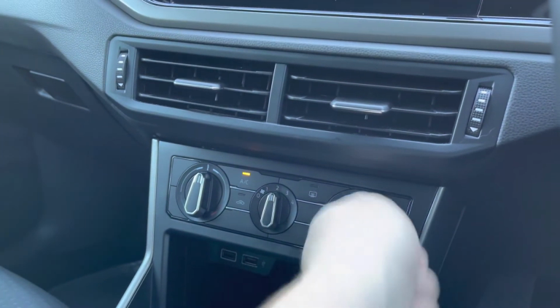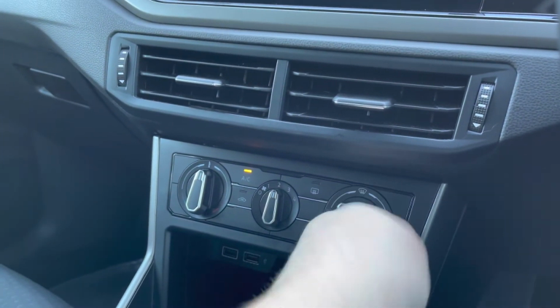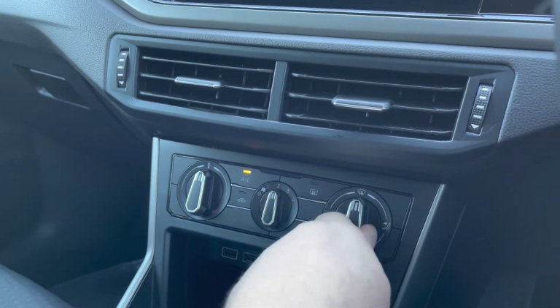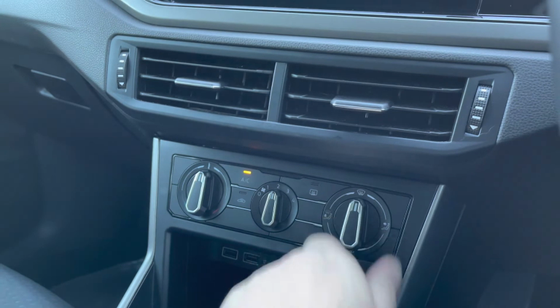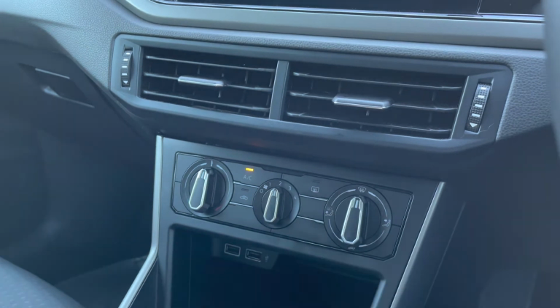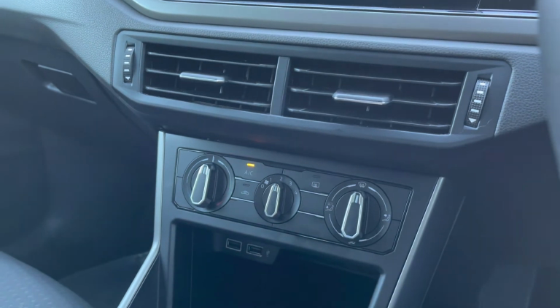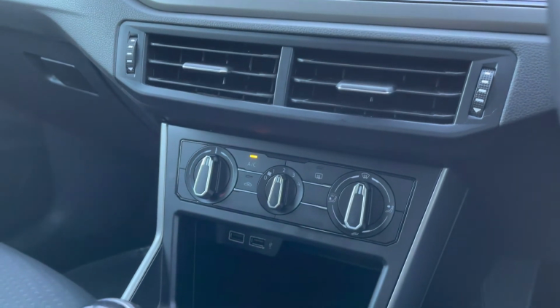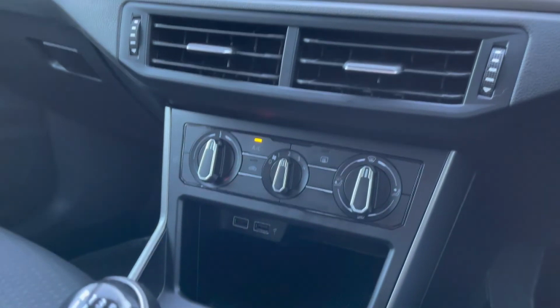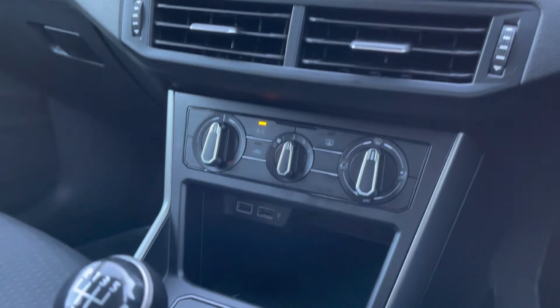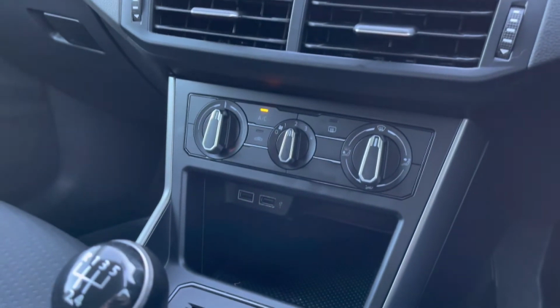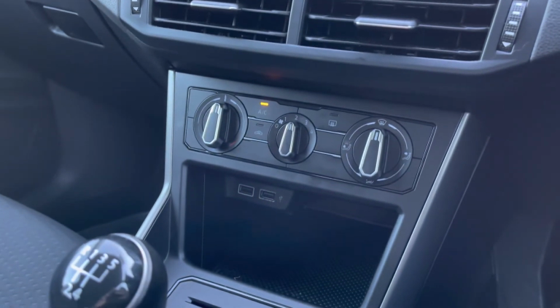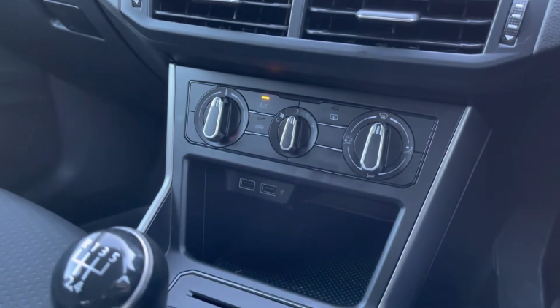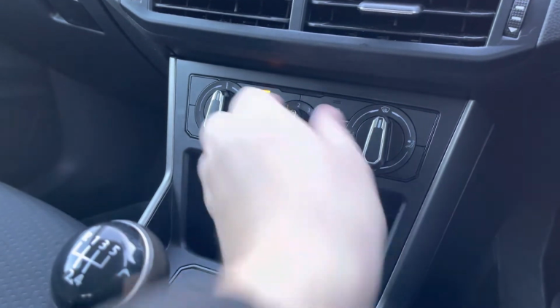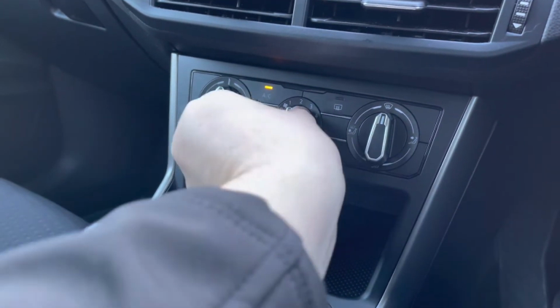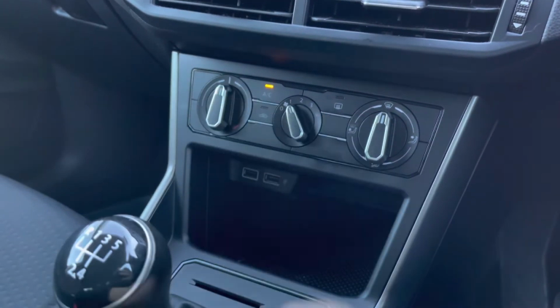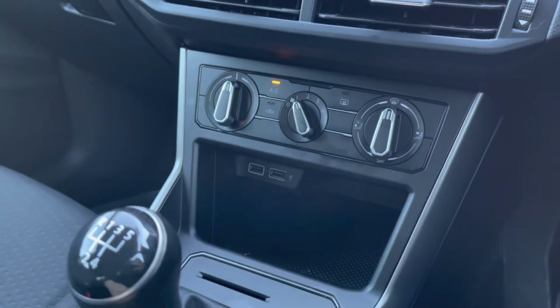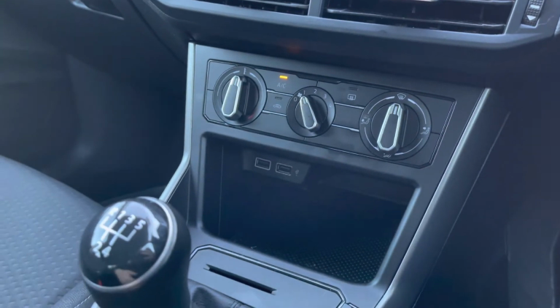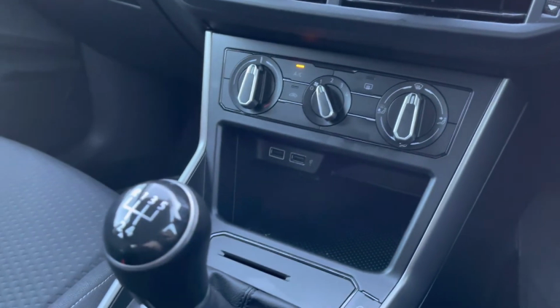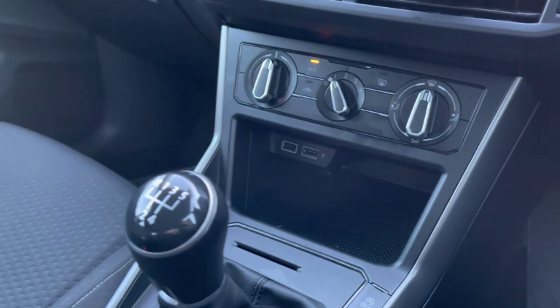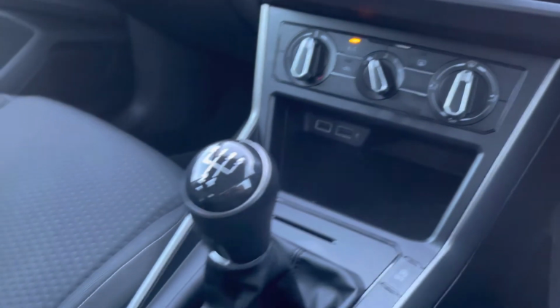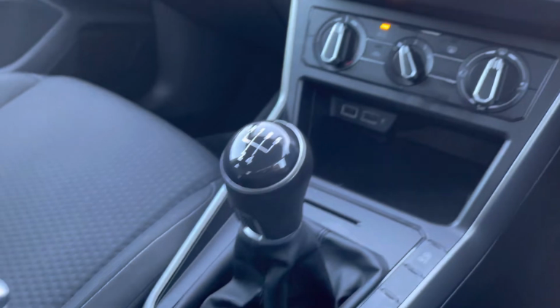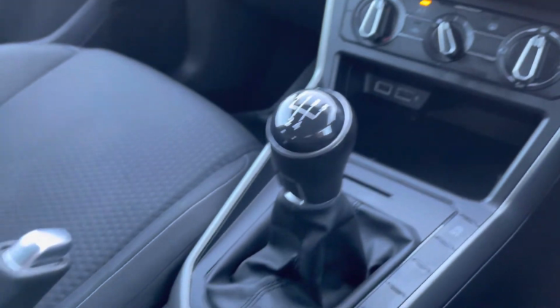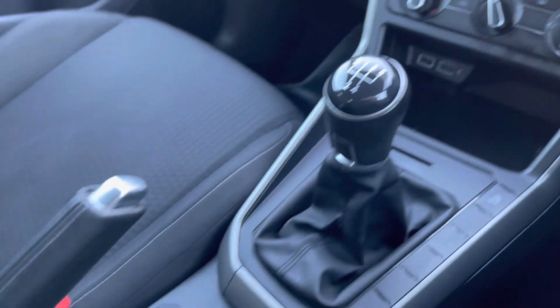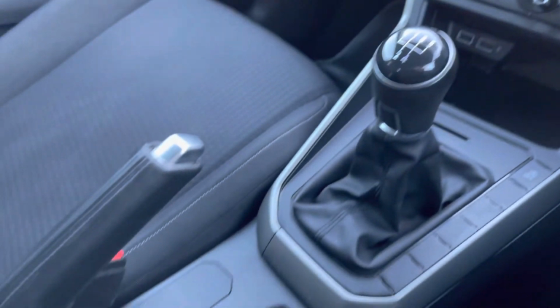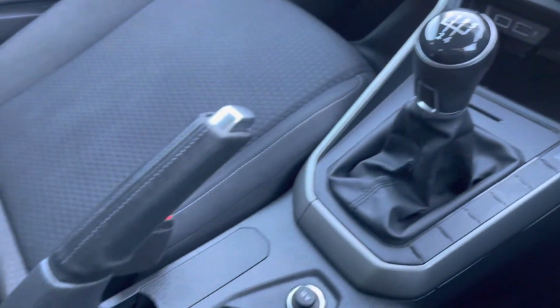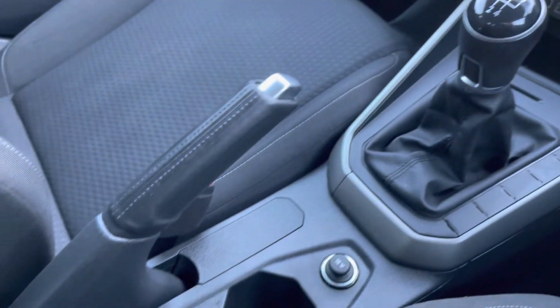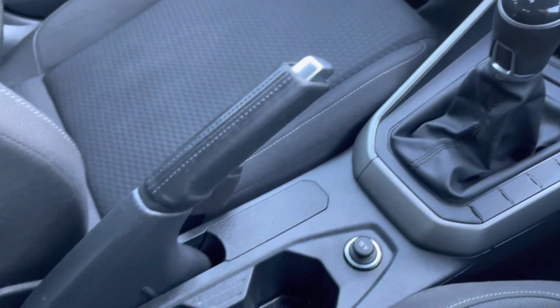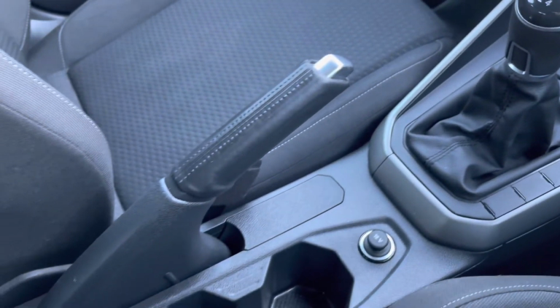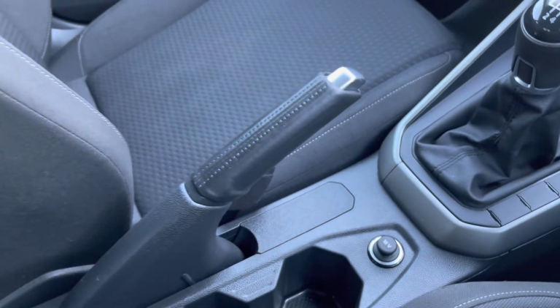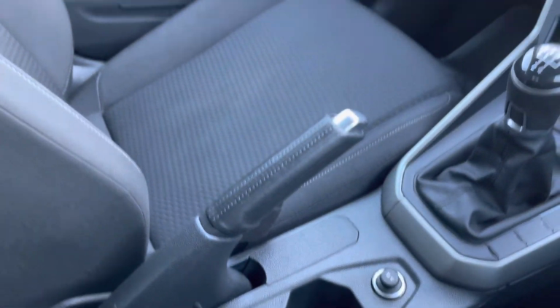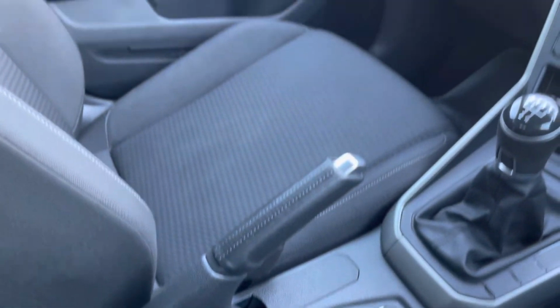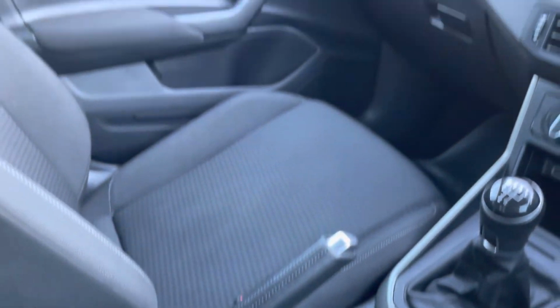A little bit further down the cabin, you've got your manual air conditioning, so plenty of adjustment there to keep you nice and comfortable on the road at all times. There's also a little bit of storage just below, and multiple USB ports allowing you to charge multiple devices on the move.